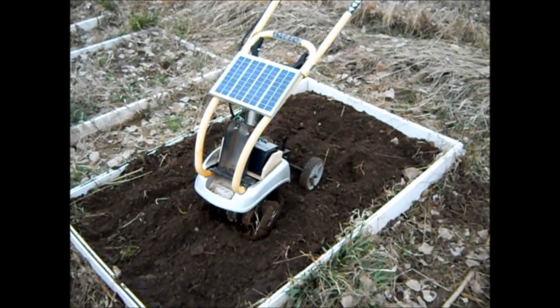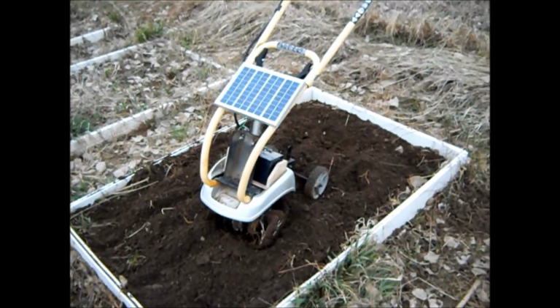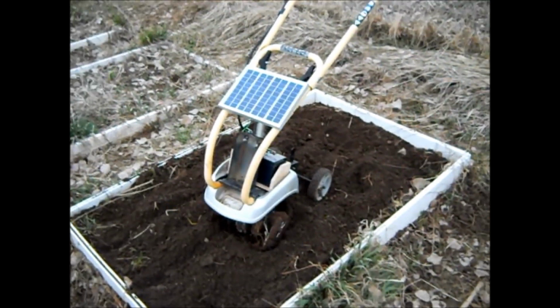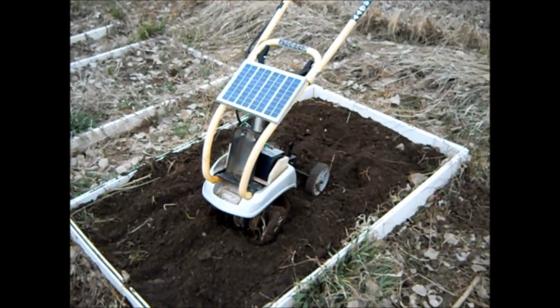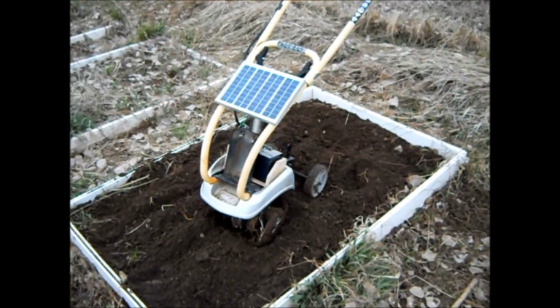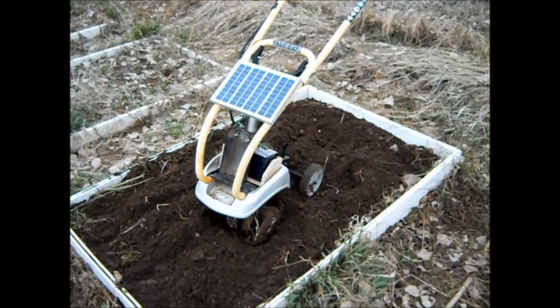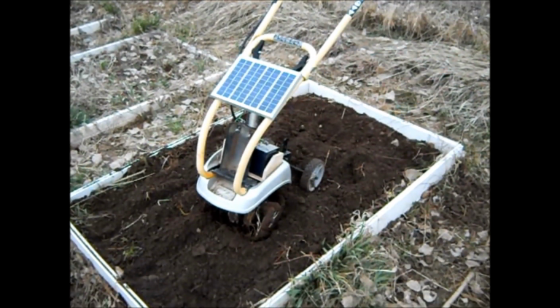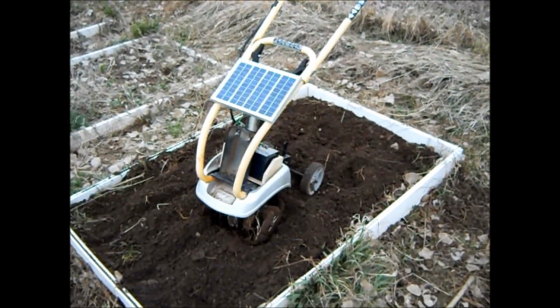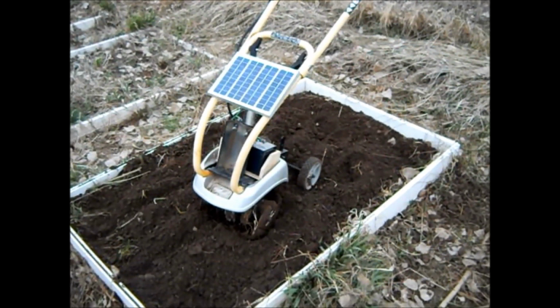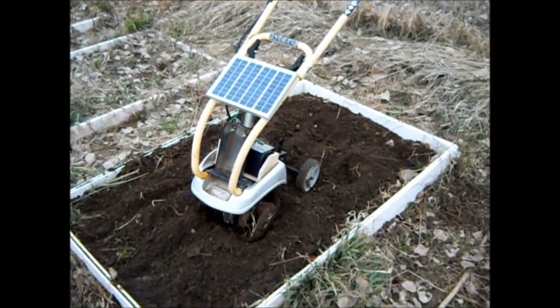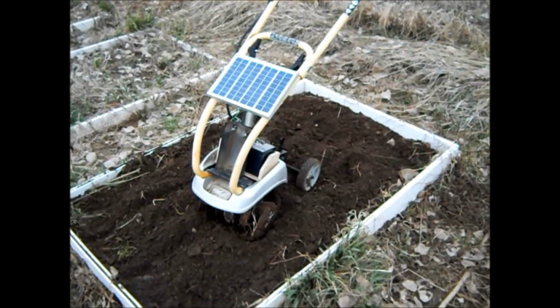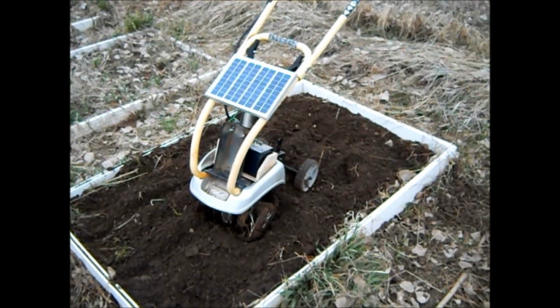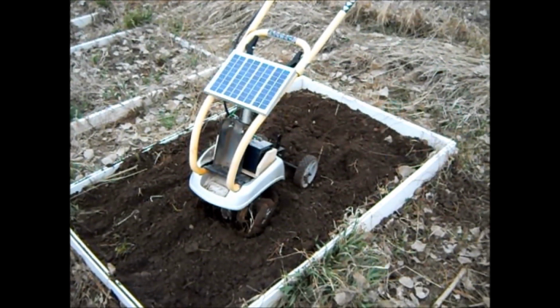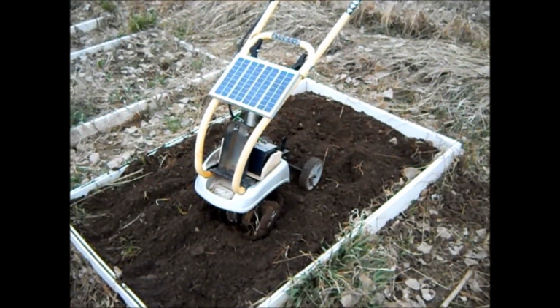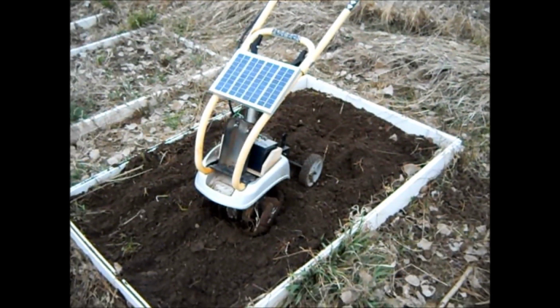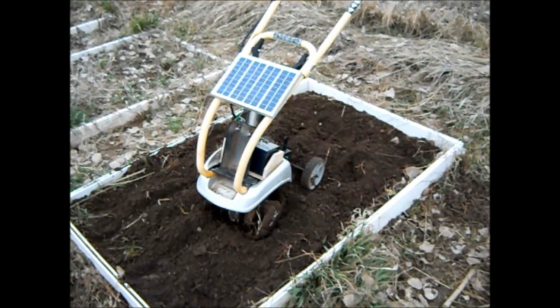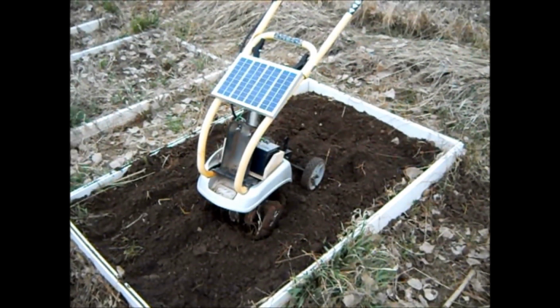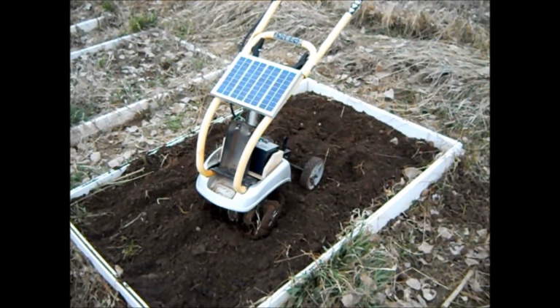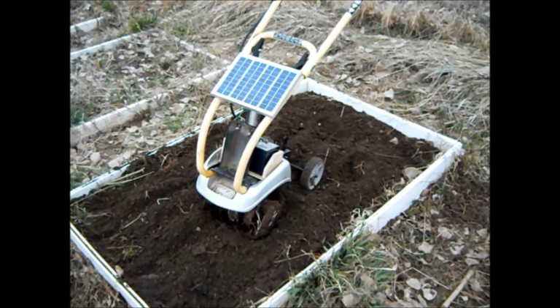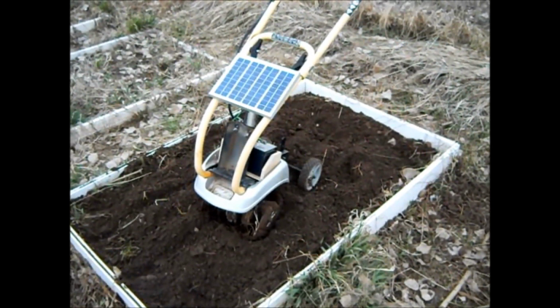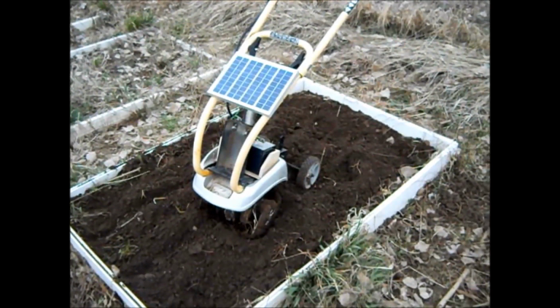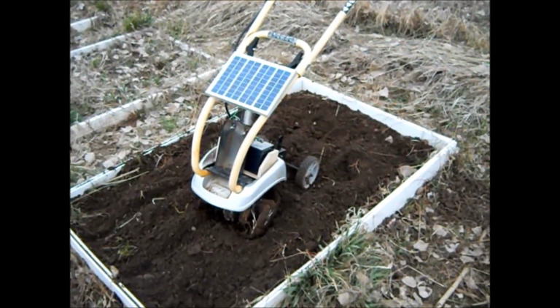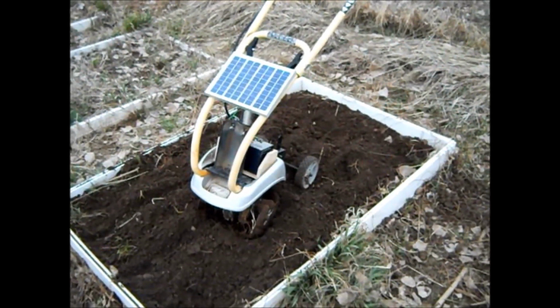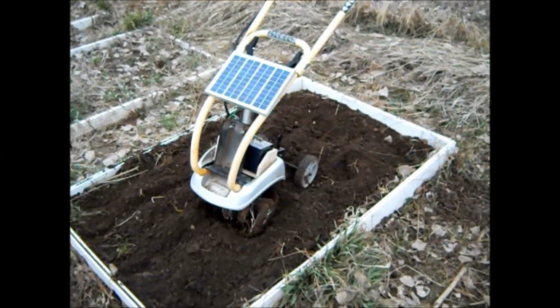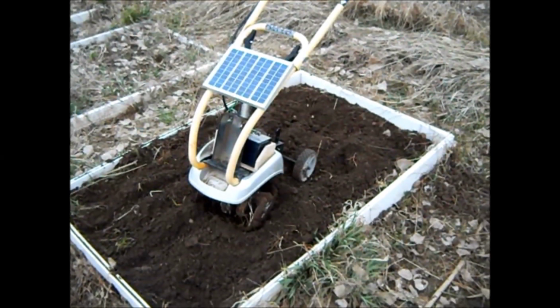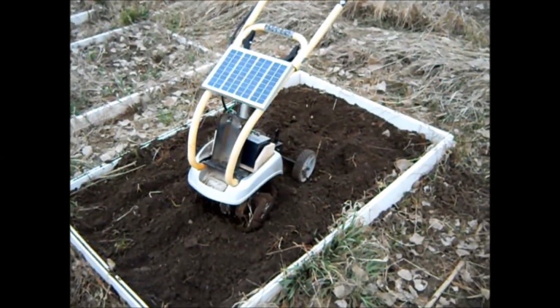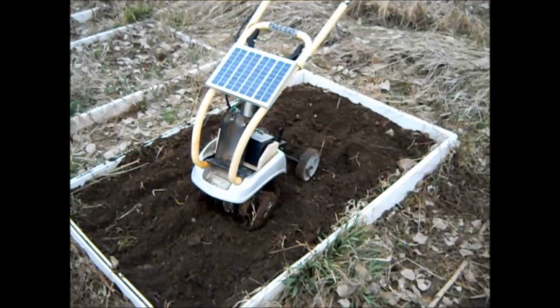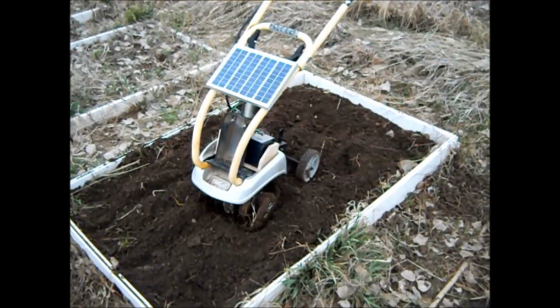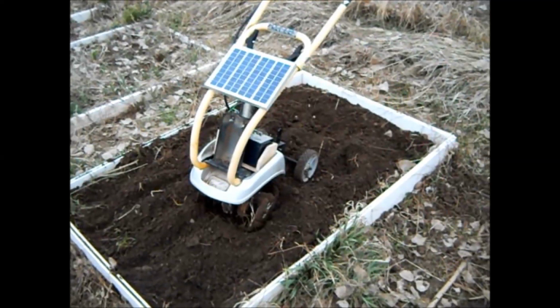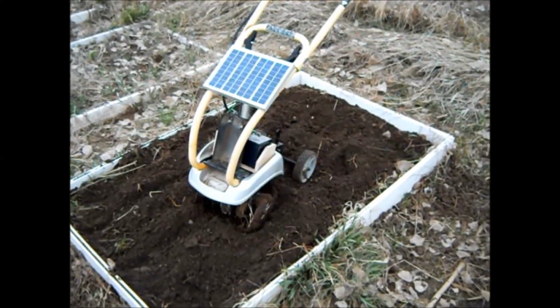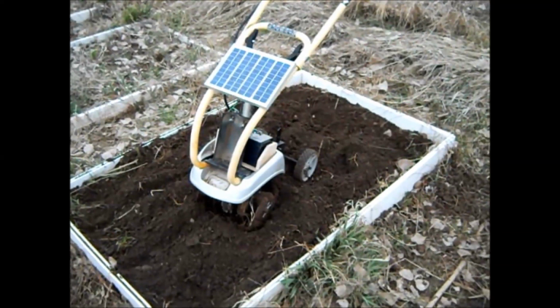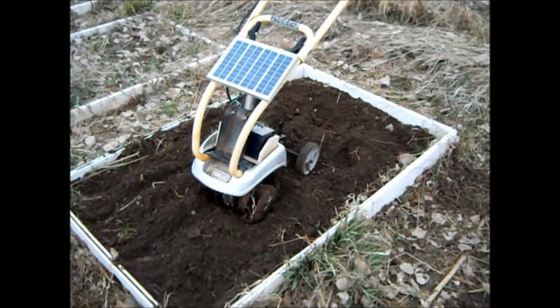Hi everyone, Godfather Prepper, and I want to show you my latest contraption — a solar-powered rototiller.